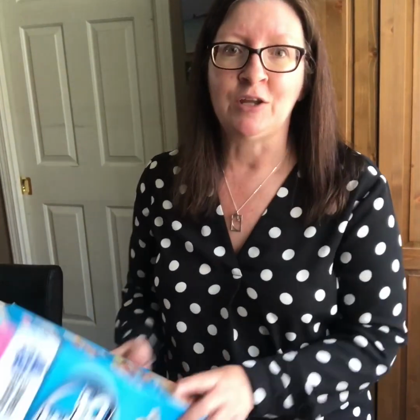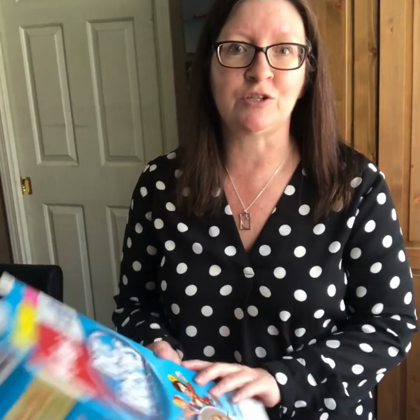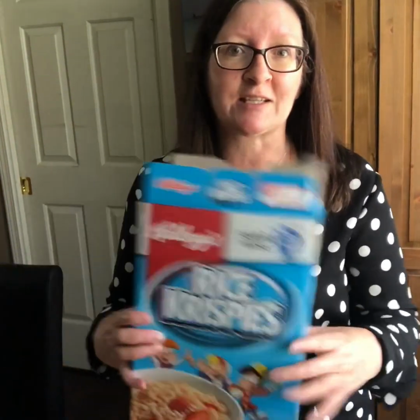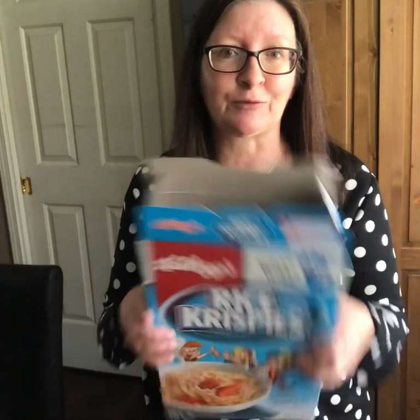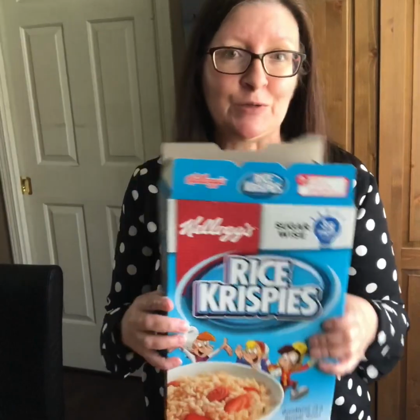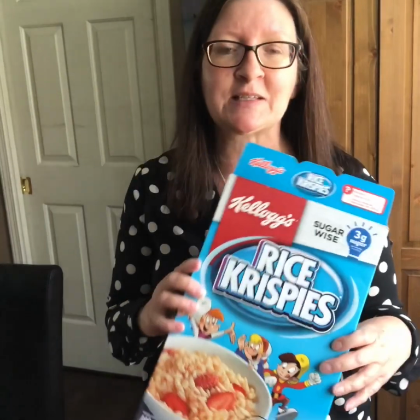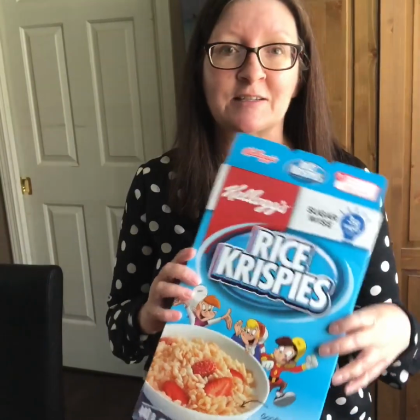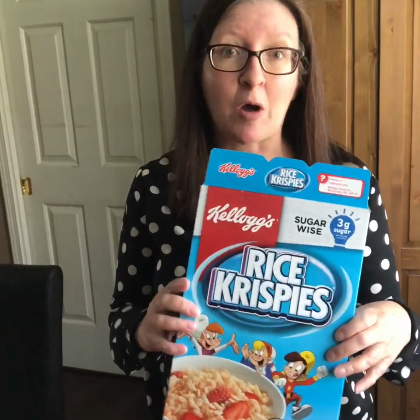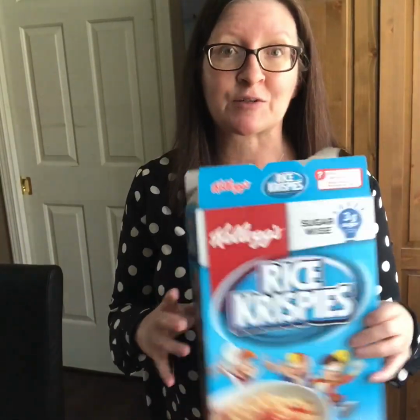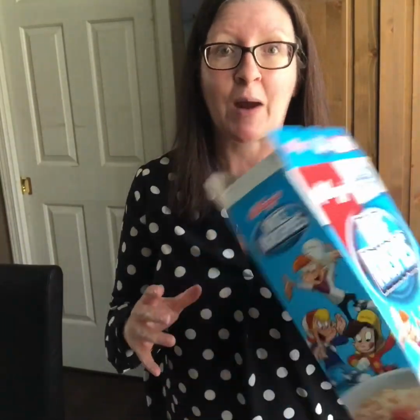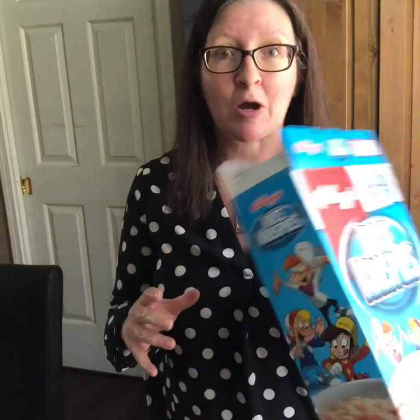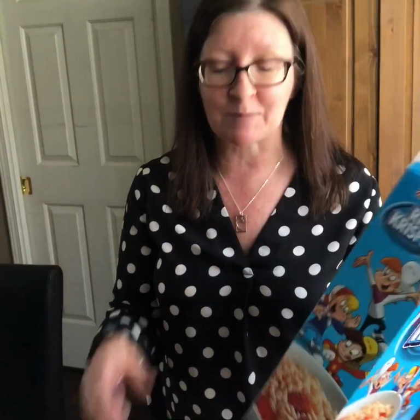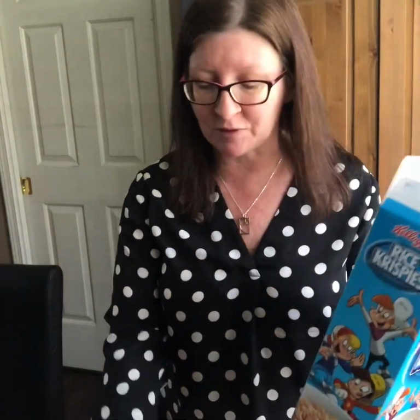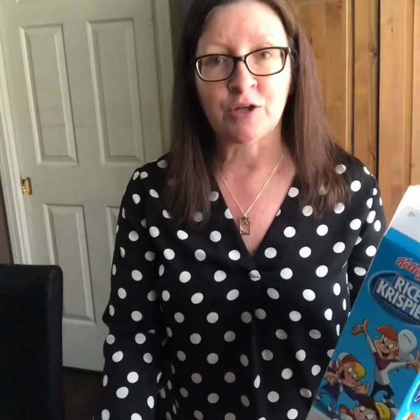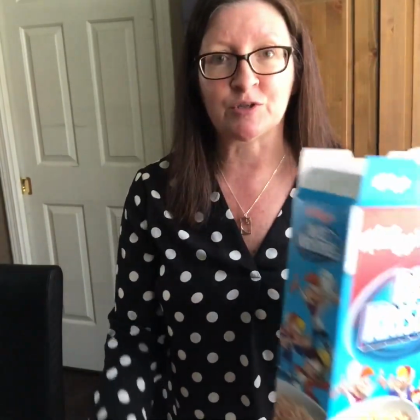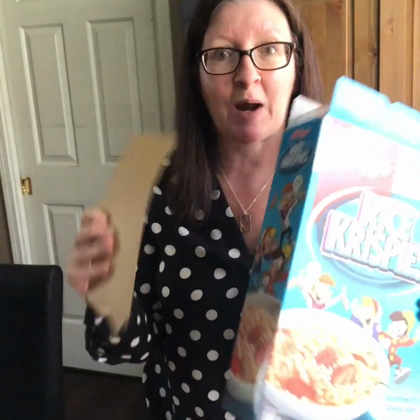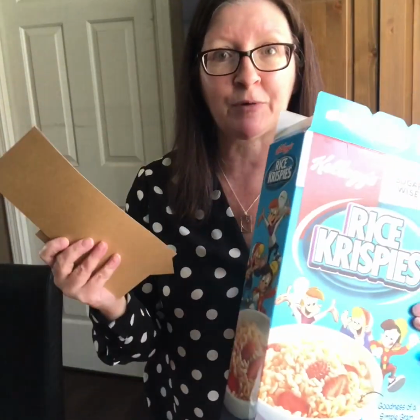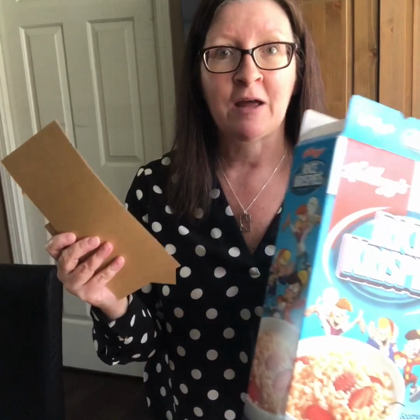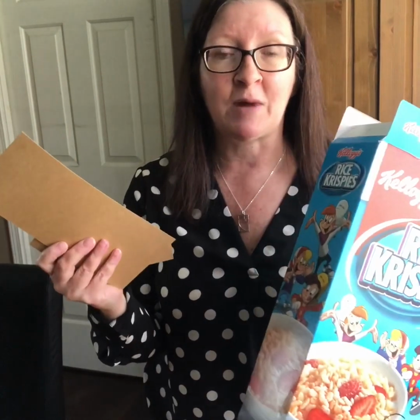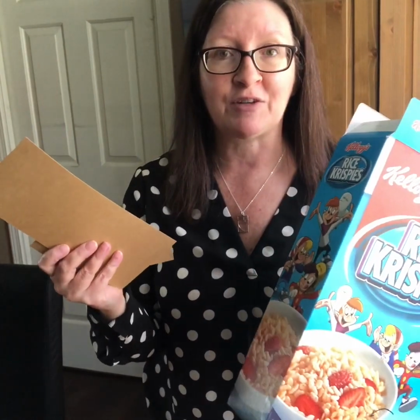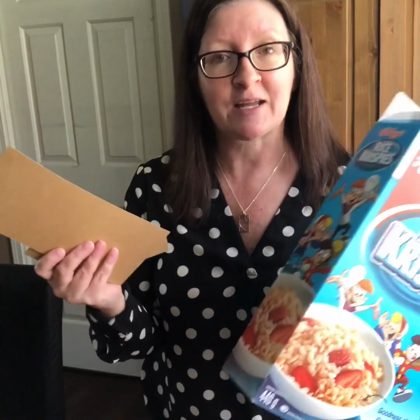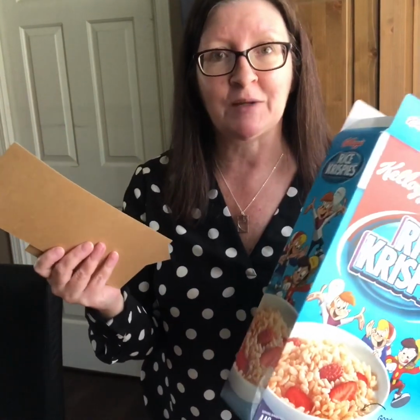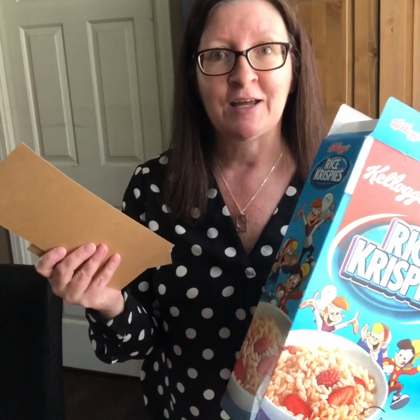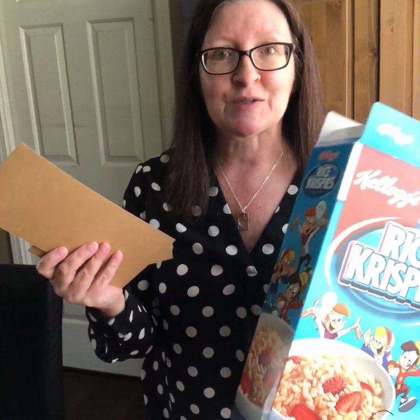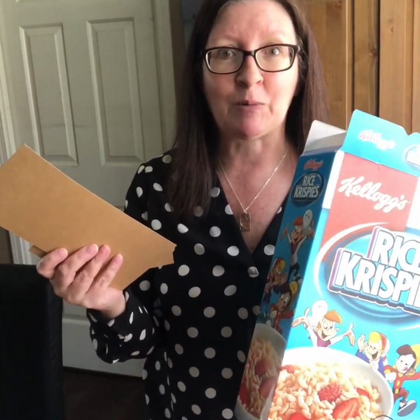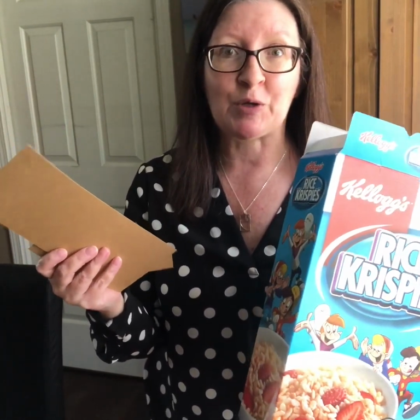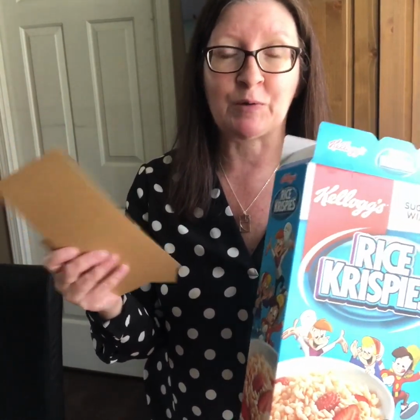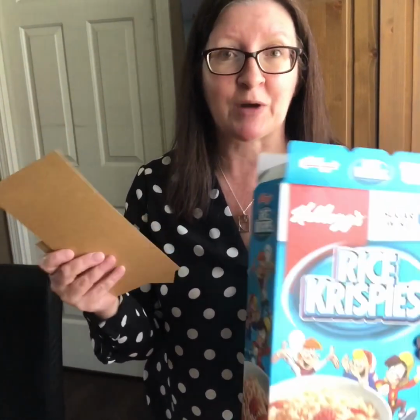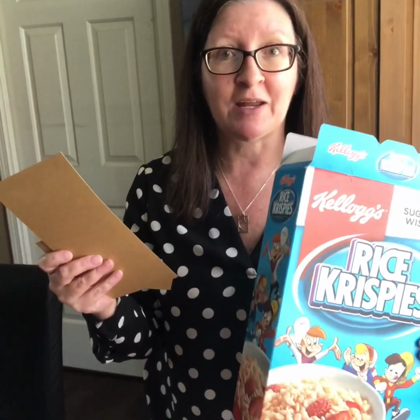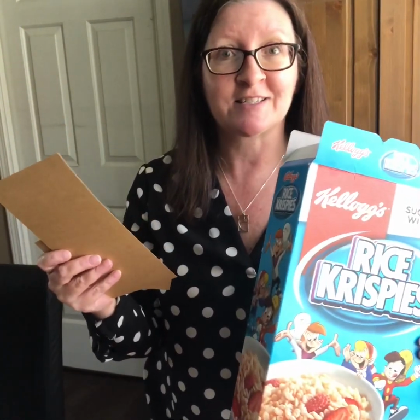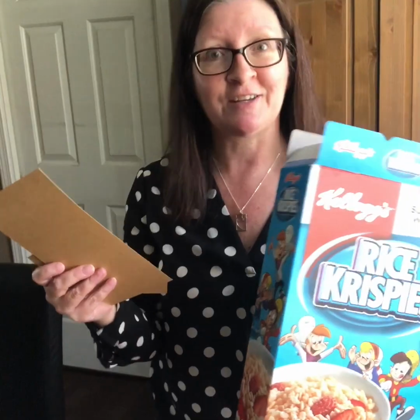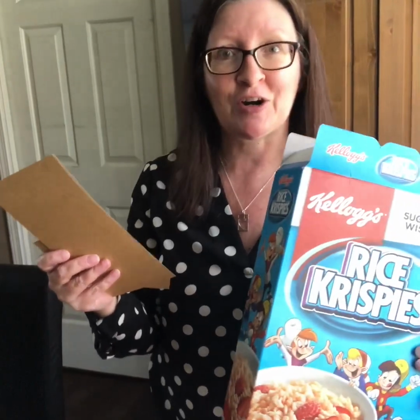You could recycle or reuse a cereal box or a cracker box of some sort. You could use scrap paper that you might have in your recycling bin. I'm going to show you how to measure out and design your cards.